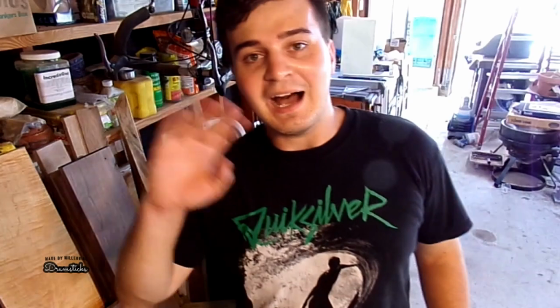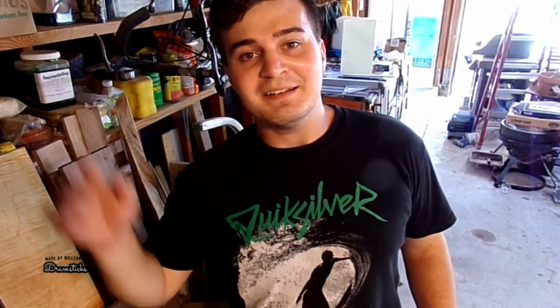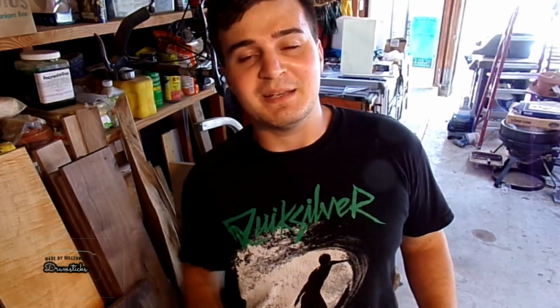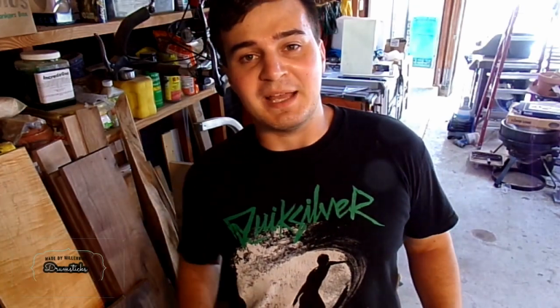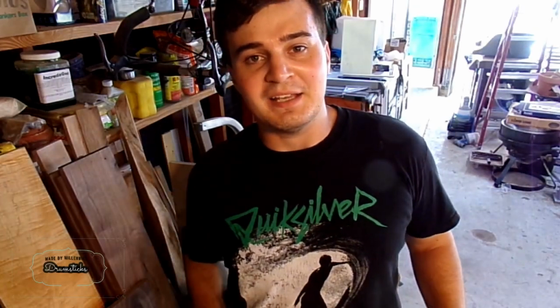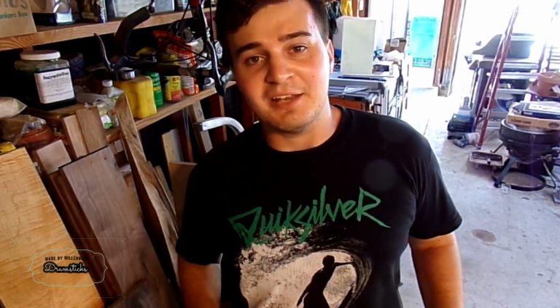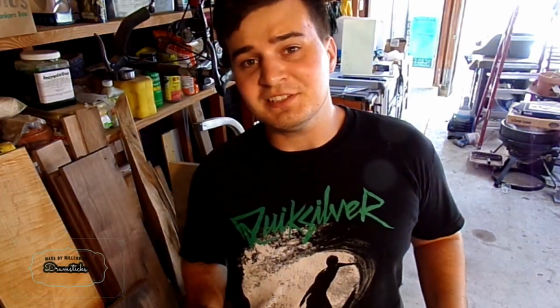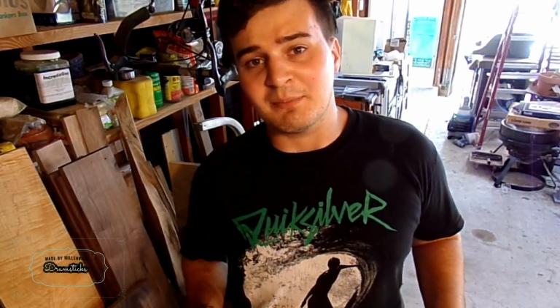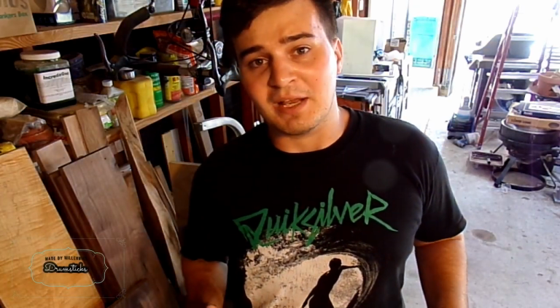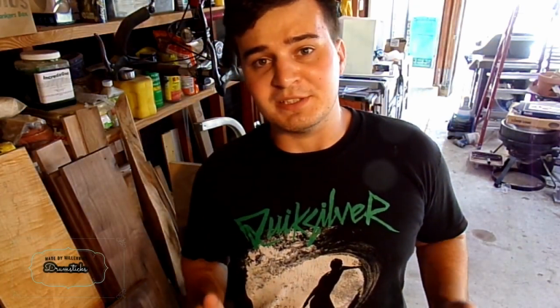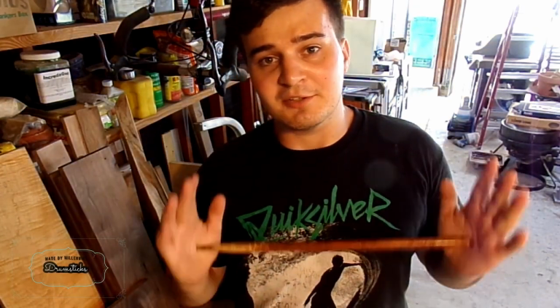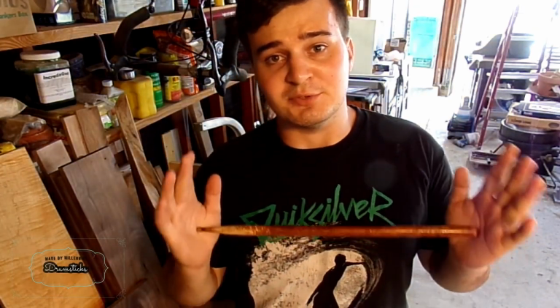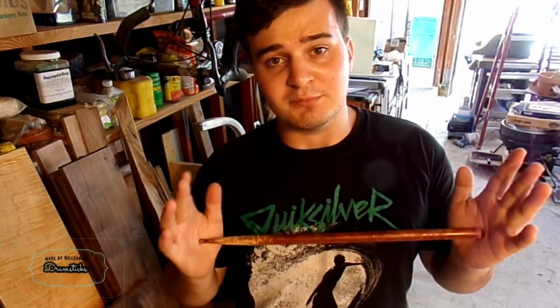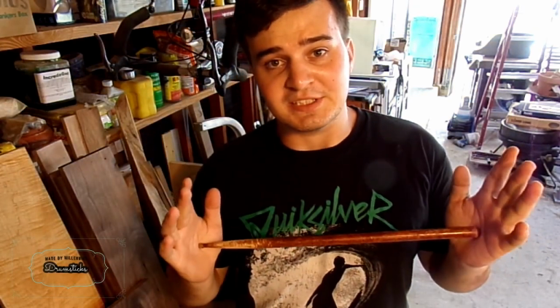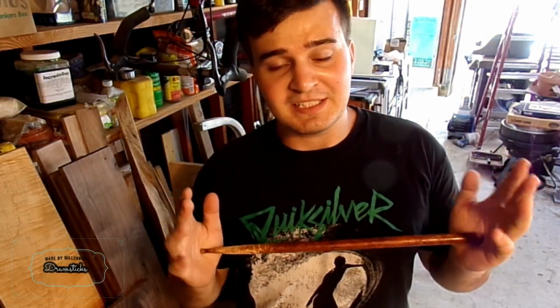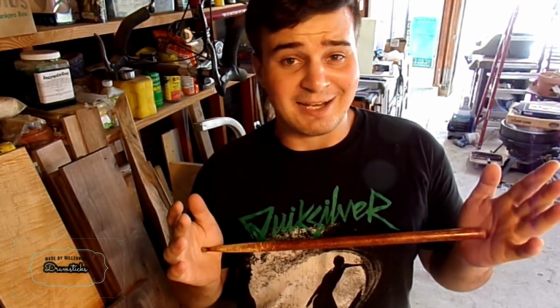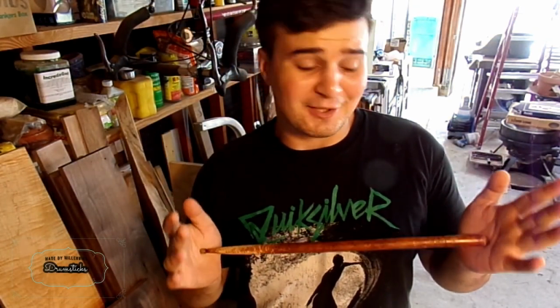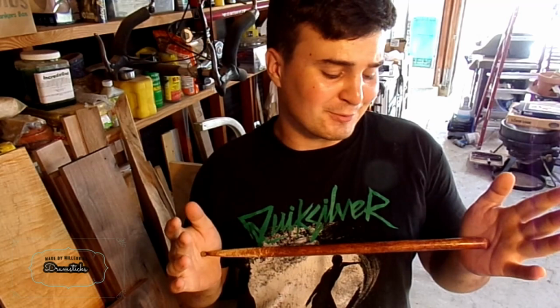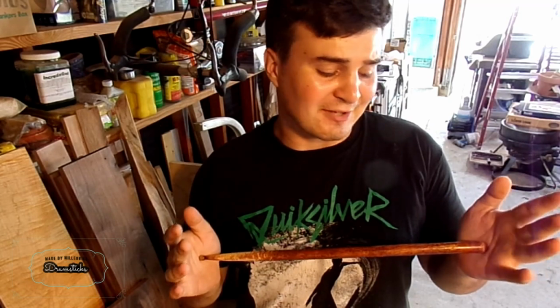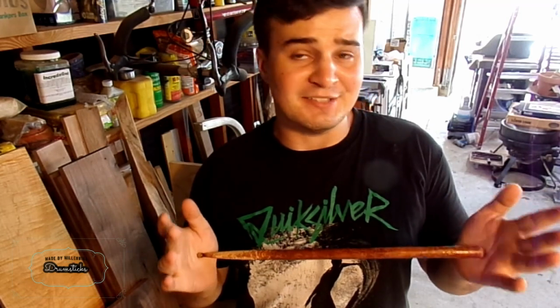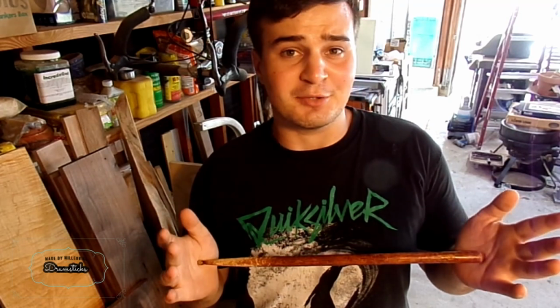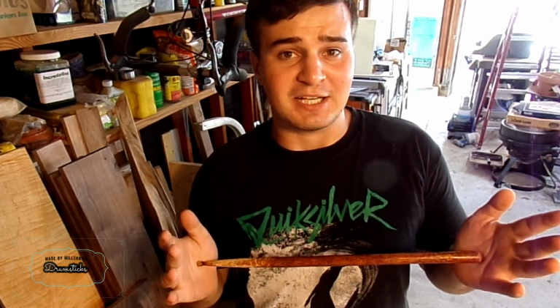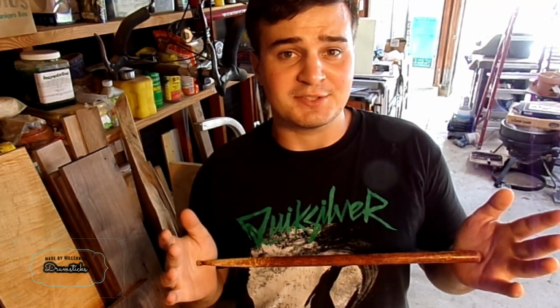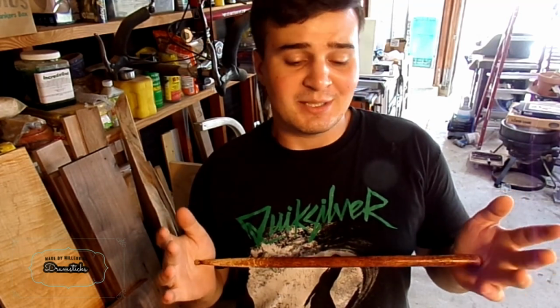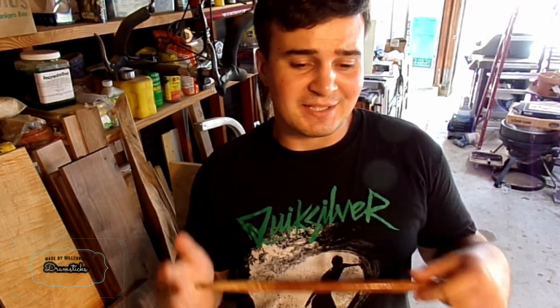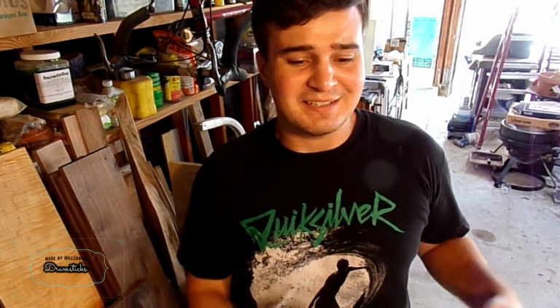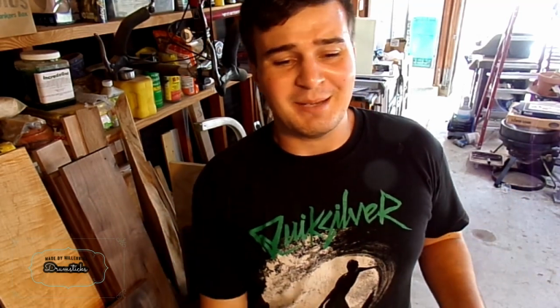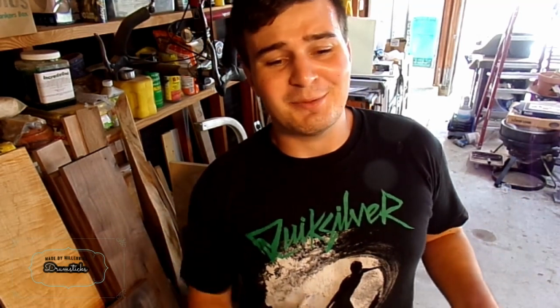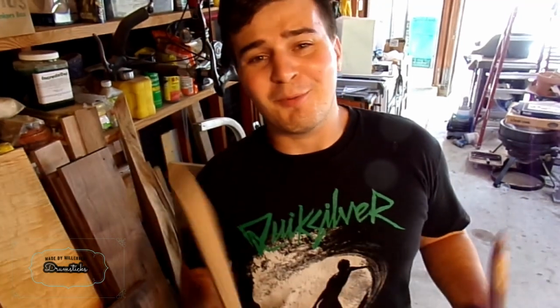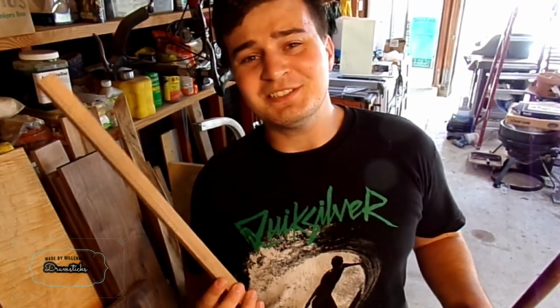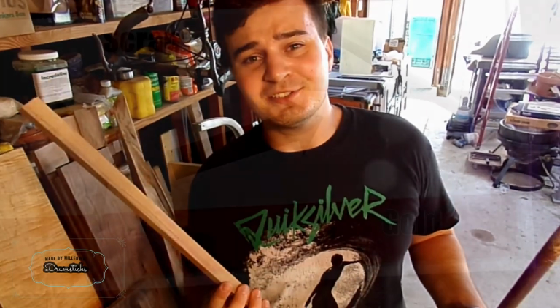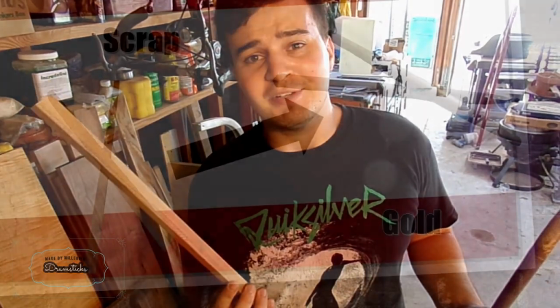Hi, my name is Matt, and recently my mom asked me to make her some new drumsticks. Now, I could wish out and use oak dowels, but walnut's just so pretty.